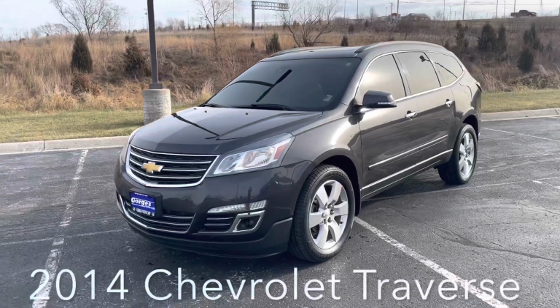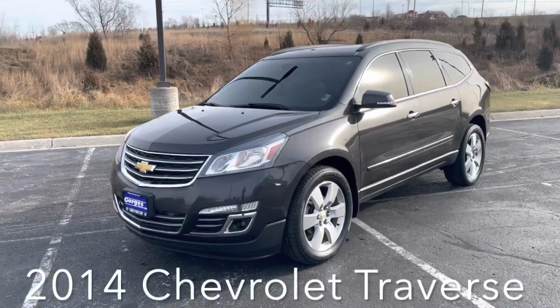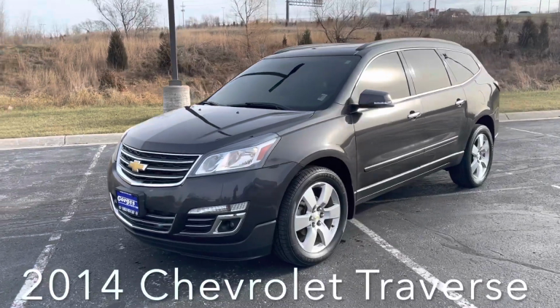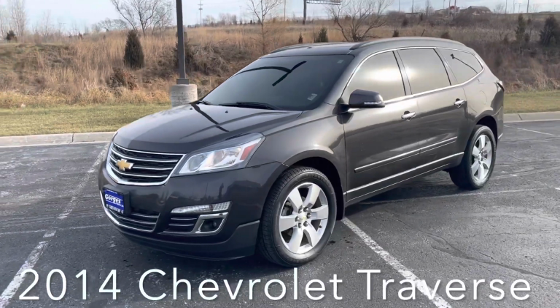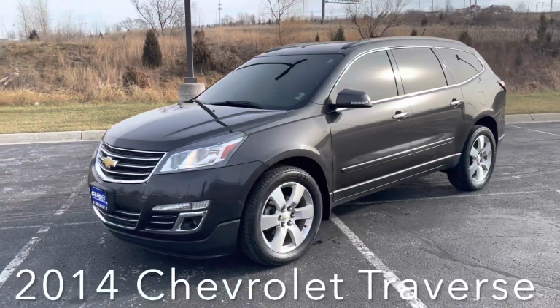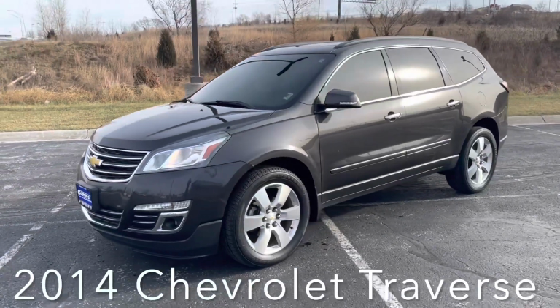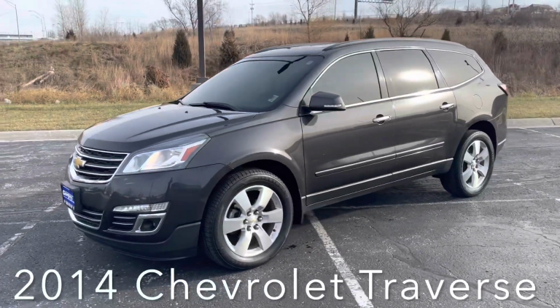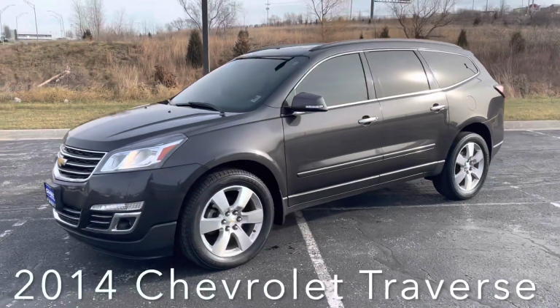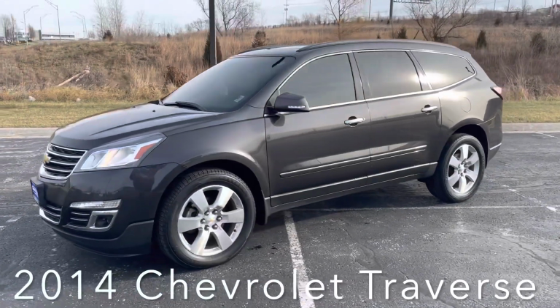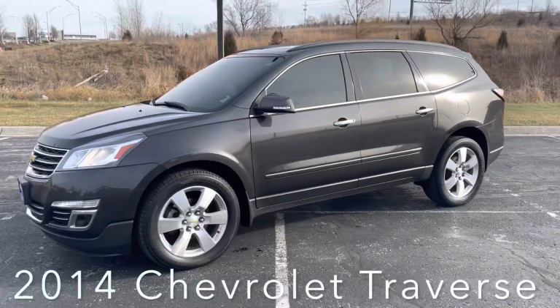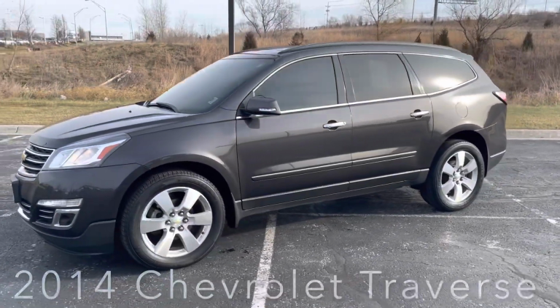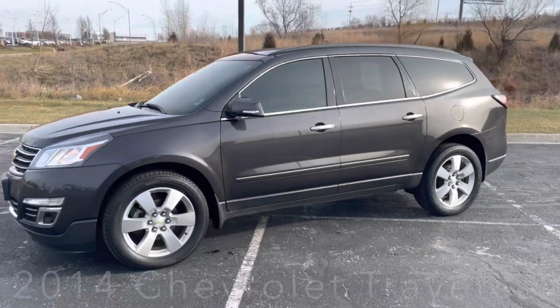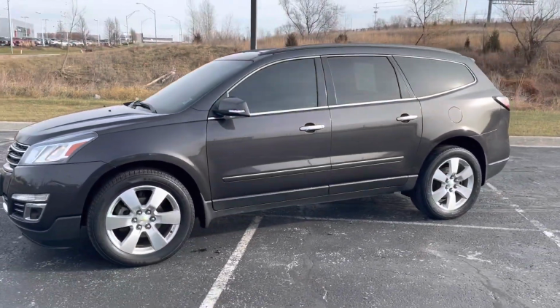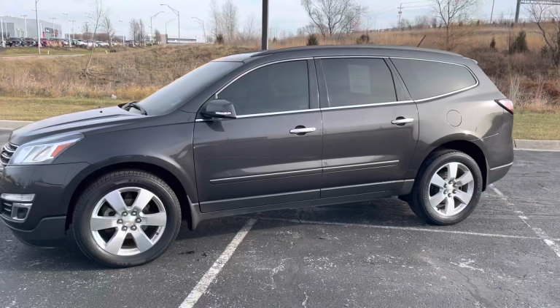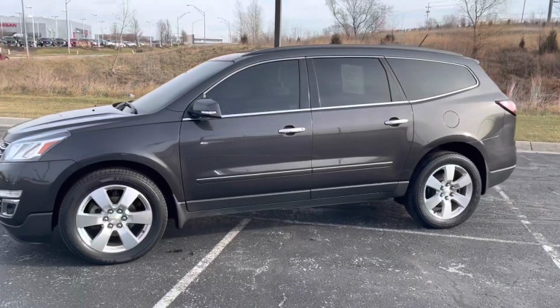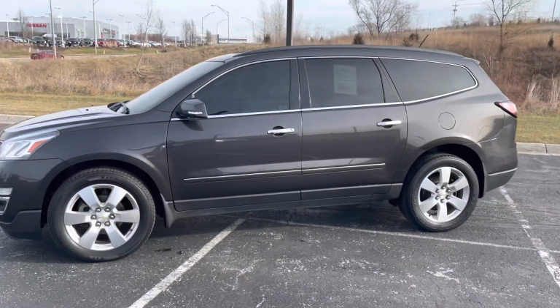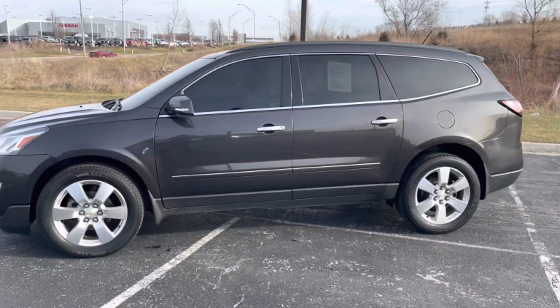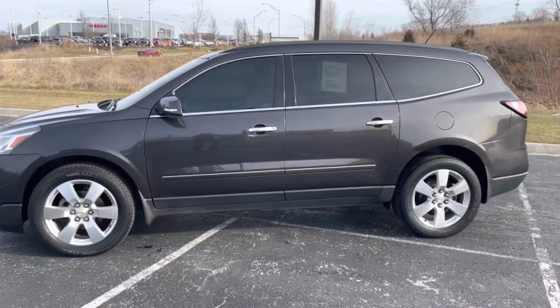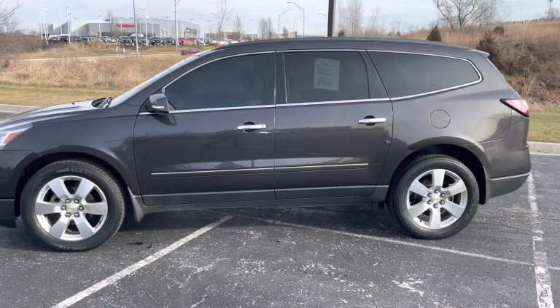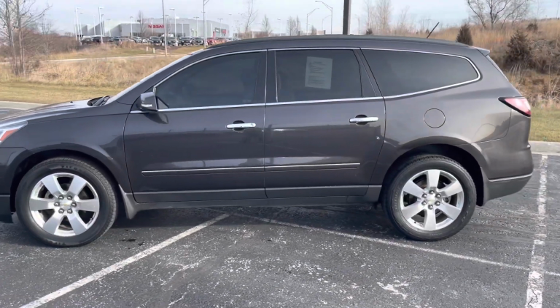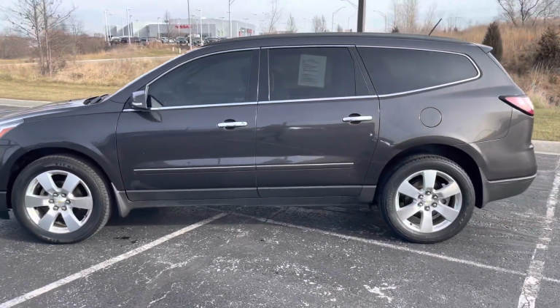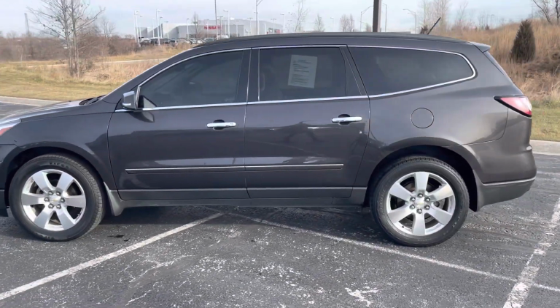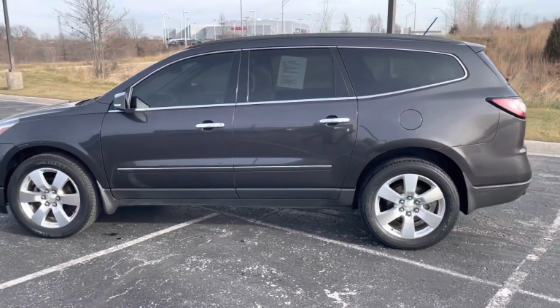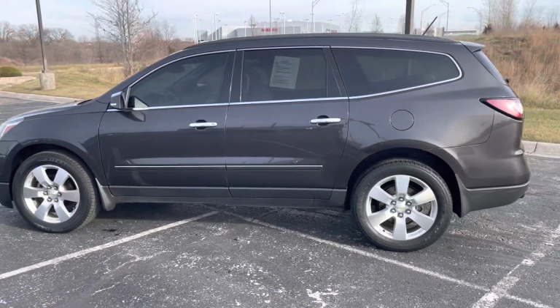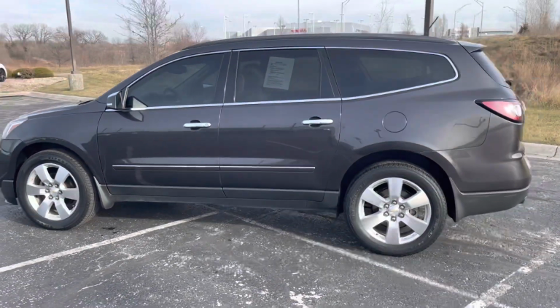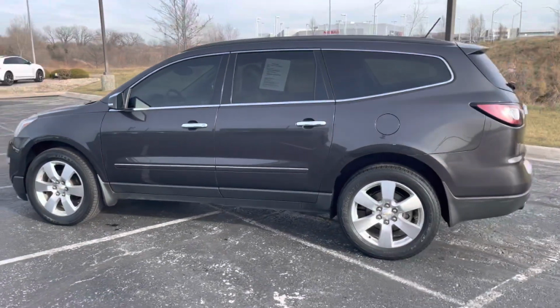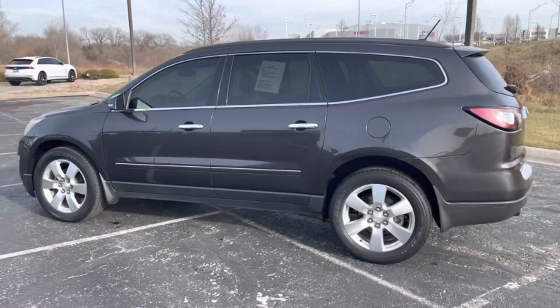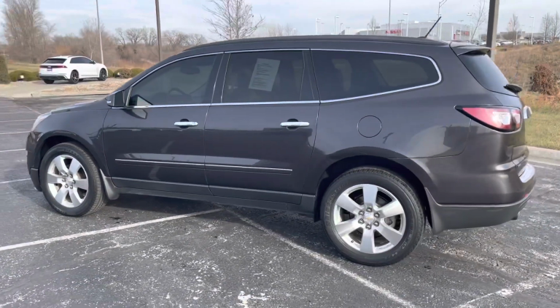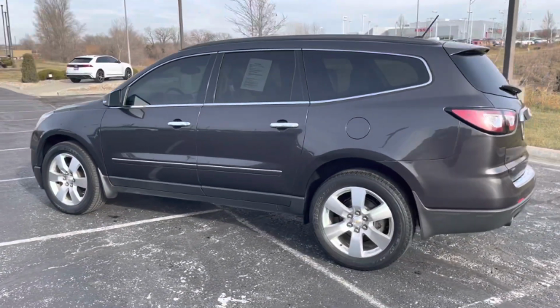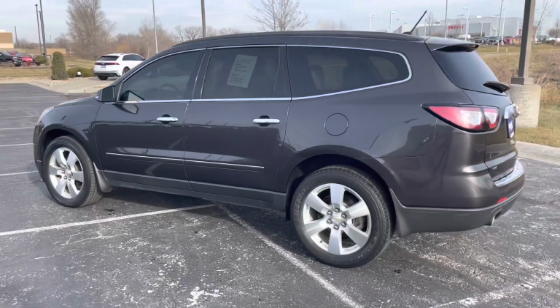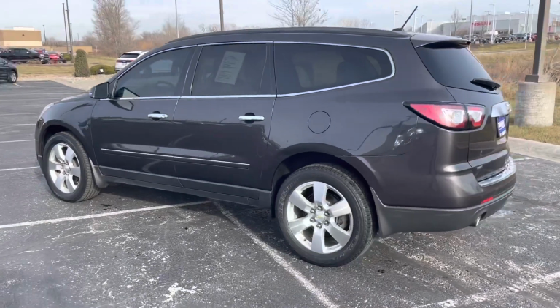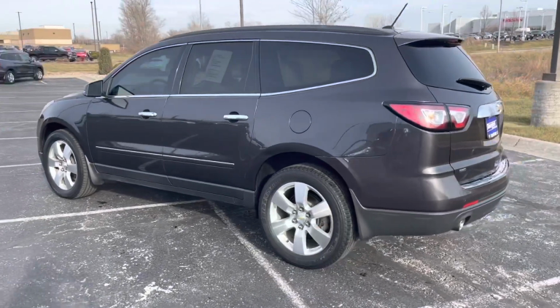Our 2014 Chevrolet Traverse is sitting just under 77,000 miles. This is a well-maintained vehicle with regular maintenance and is wearing the gray metallic paint with cream leather interior.